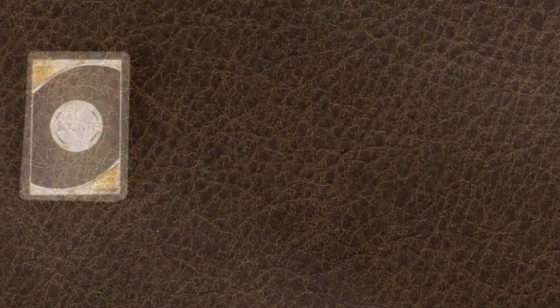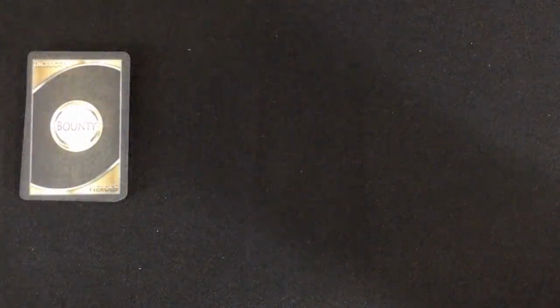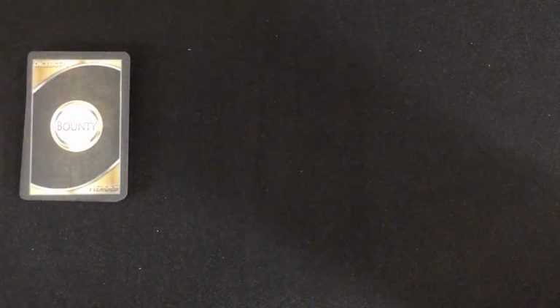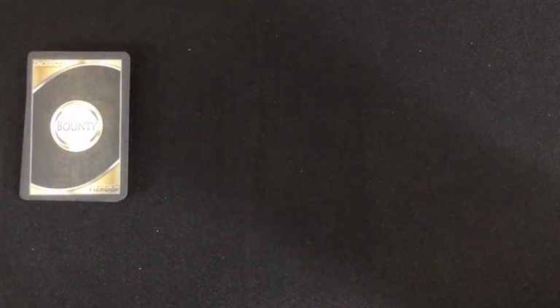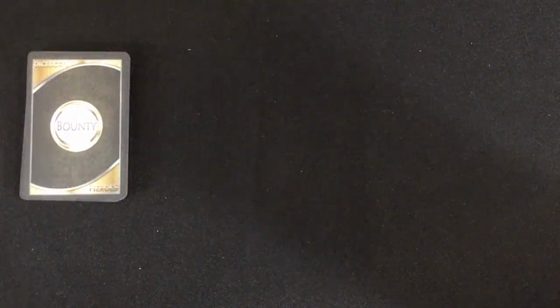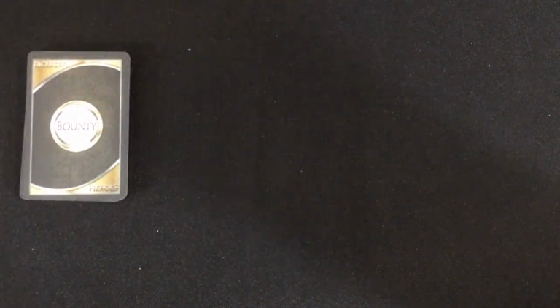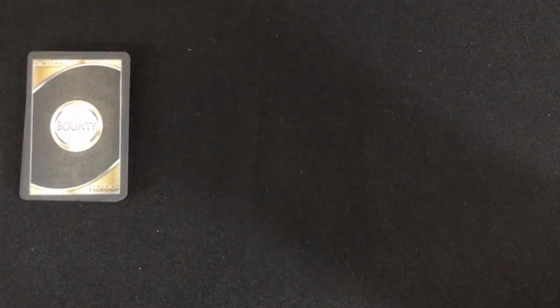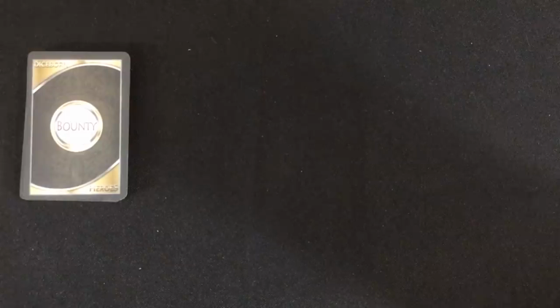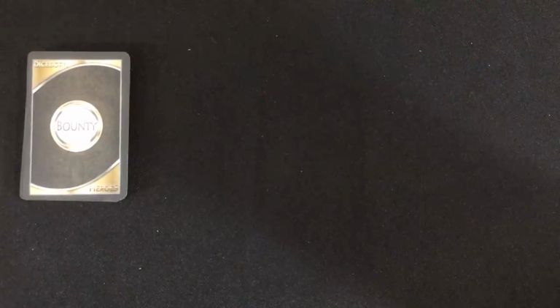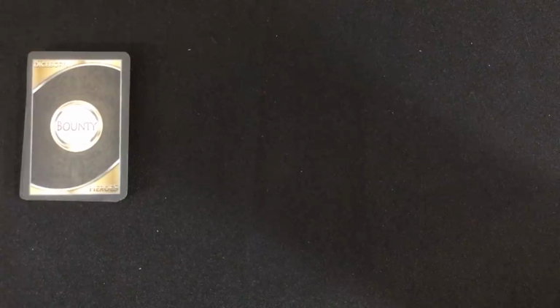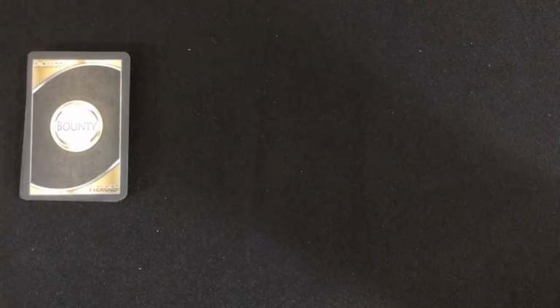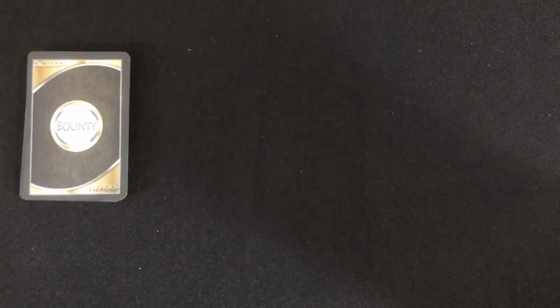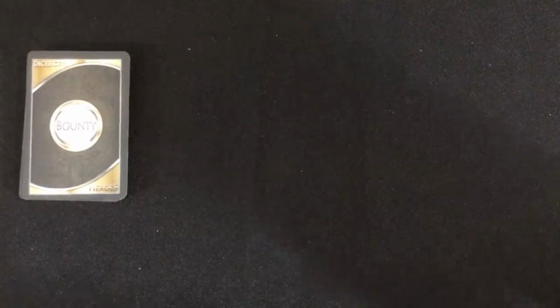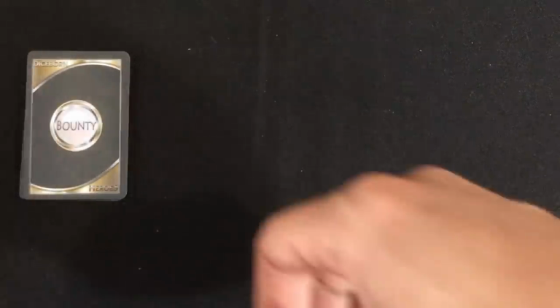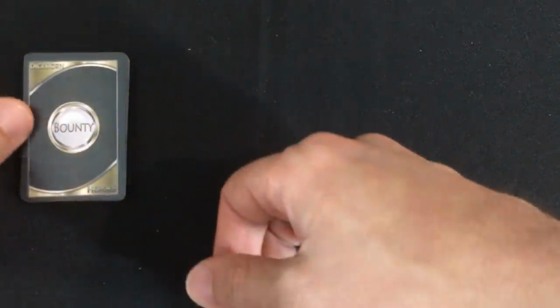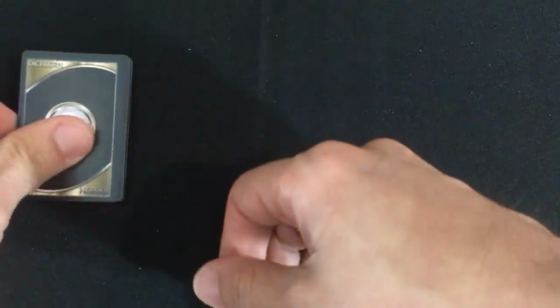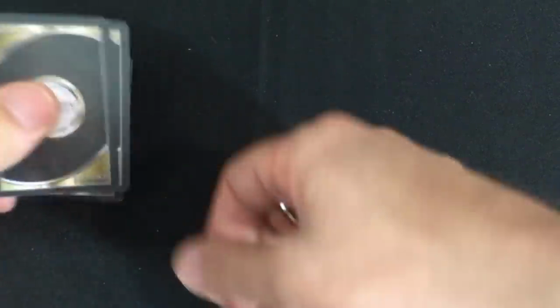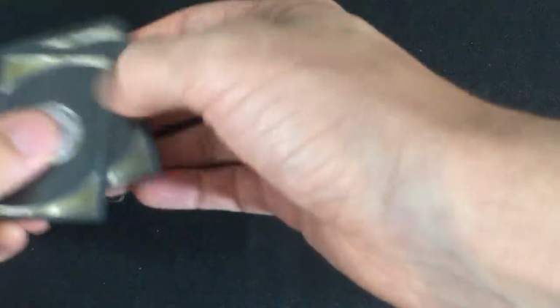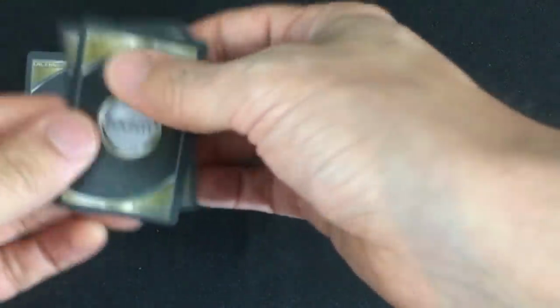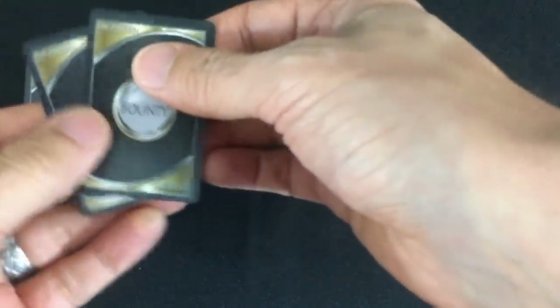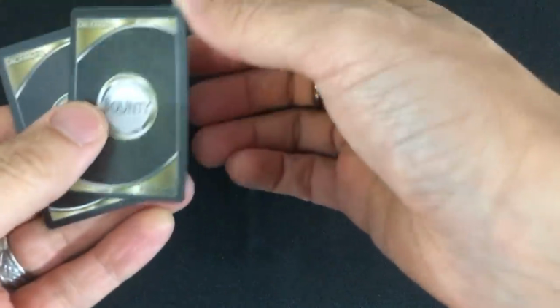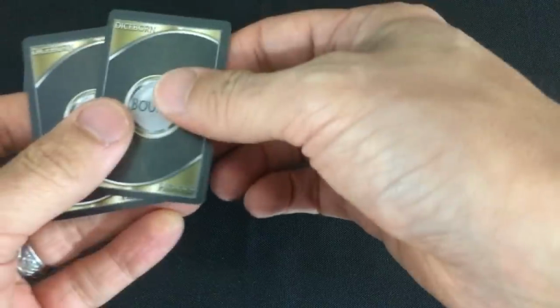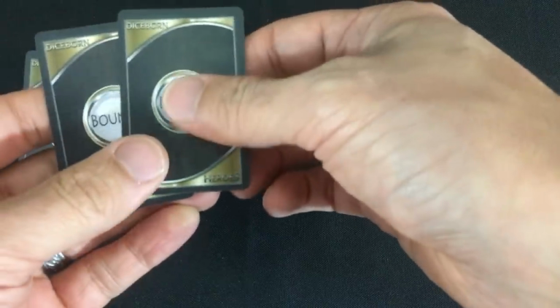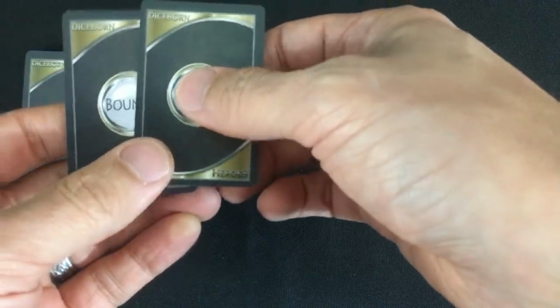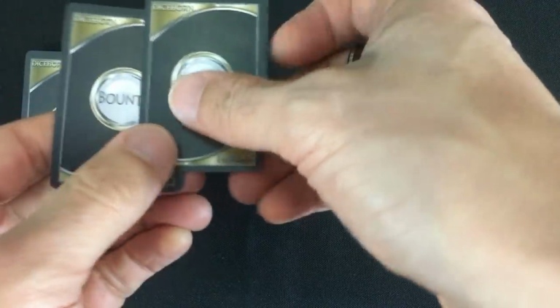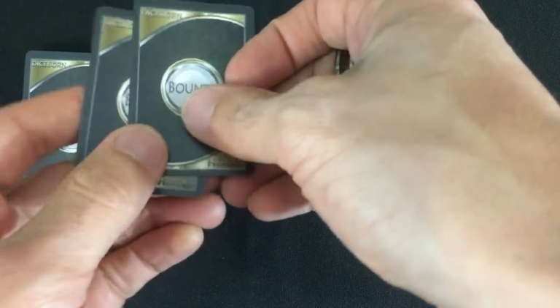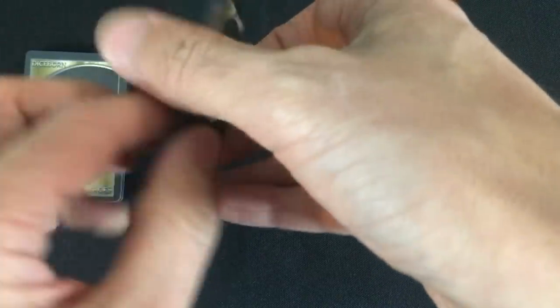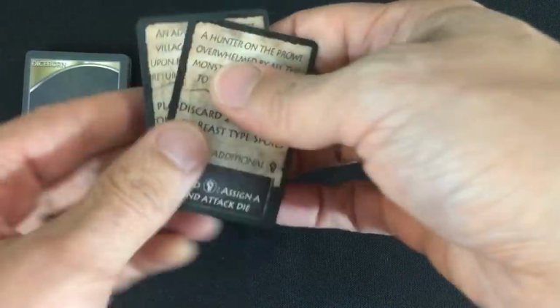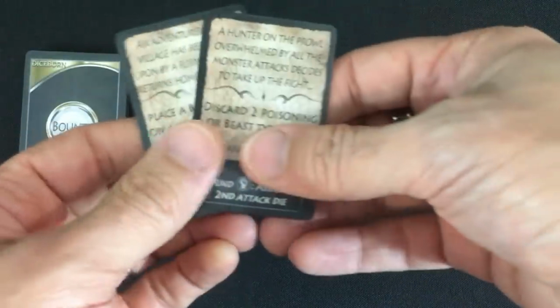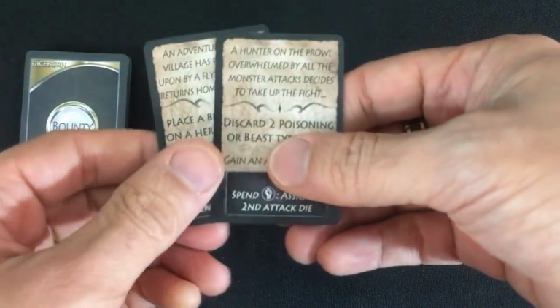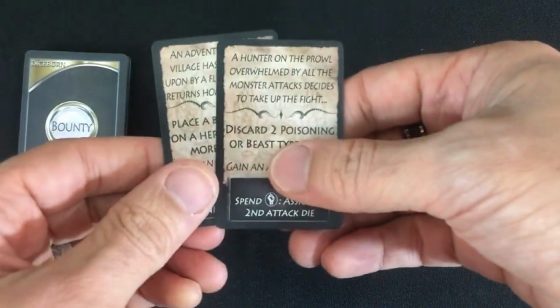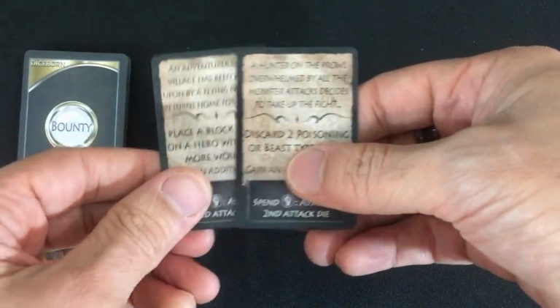Hey everybody, Mike here, and today we're going to be looking at Diceborn Heroes. You begin the game by drawing some bounty cards. For solo, you're going to control two heroes. I'm going to draw two cards and assign one to each hero.